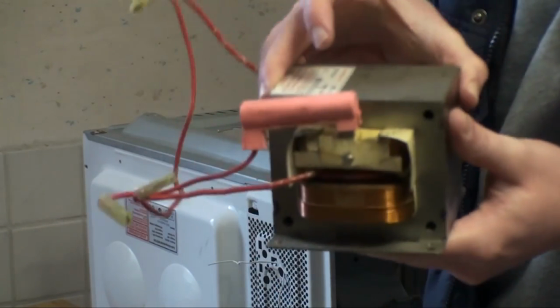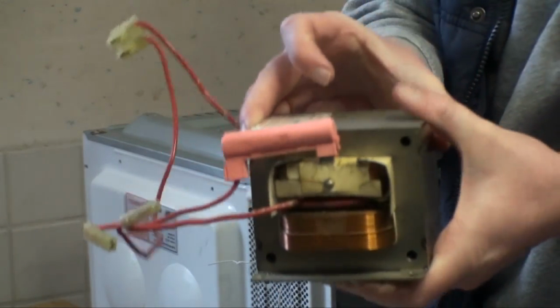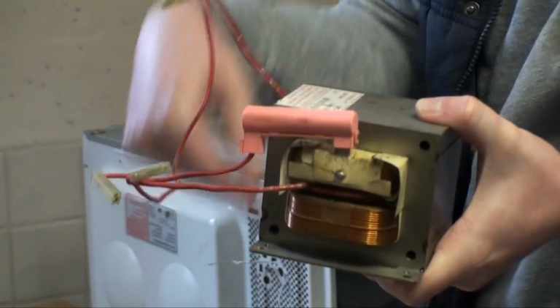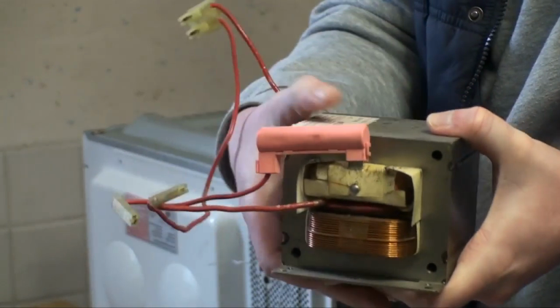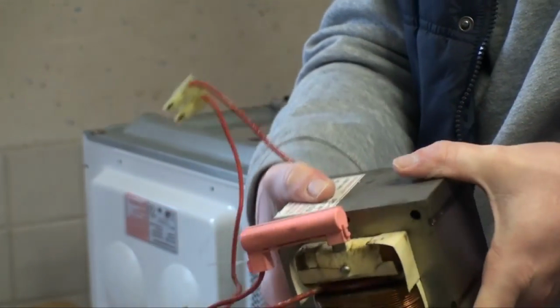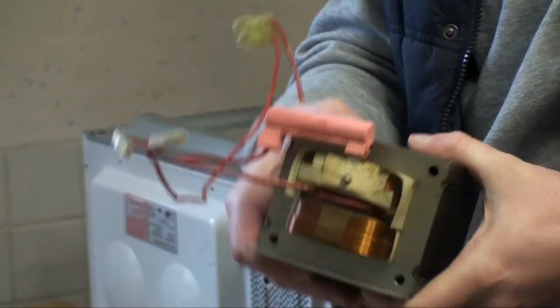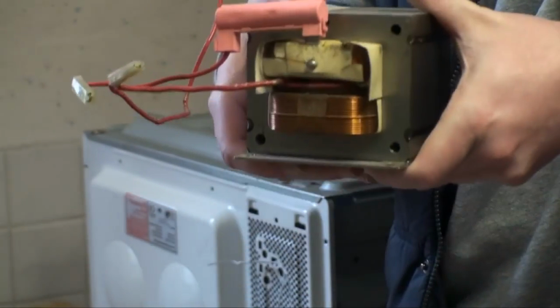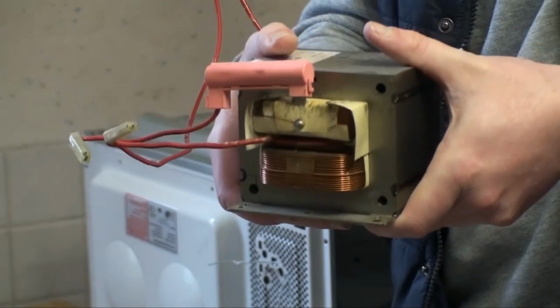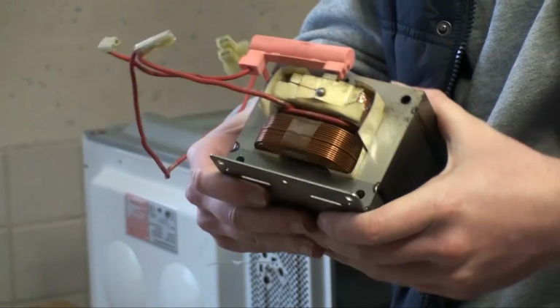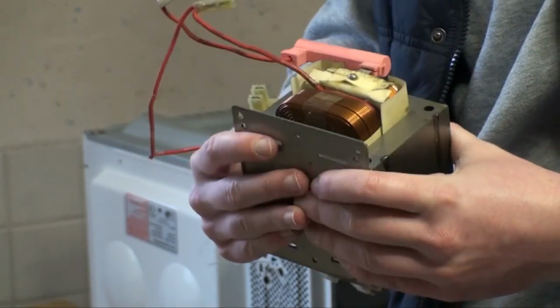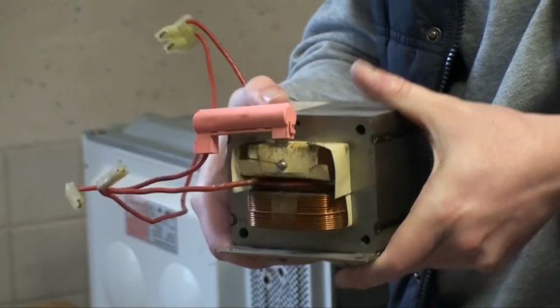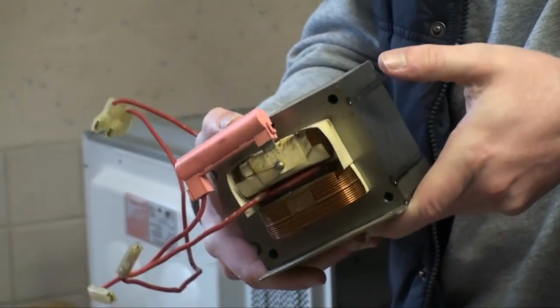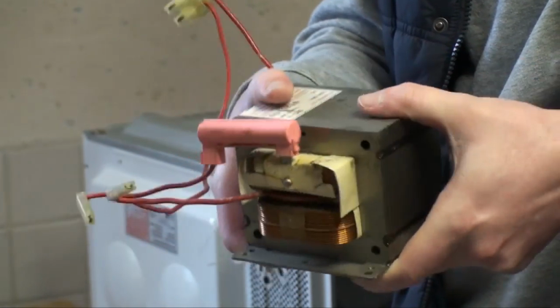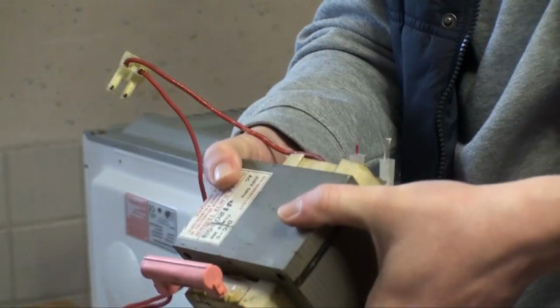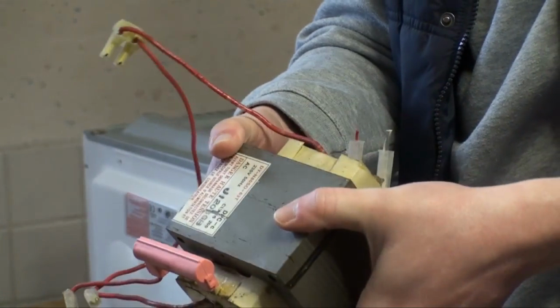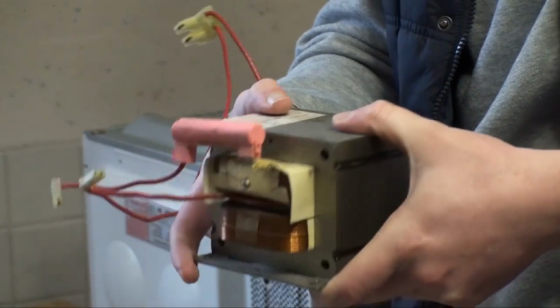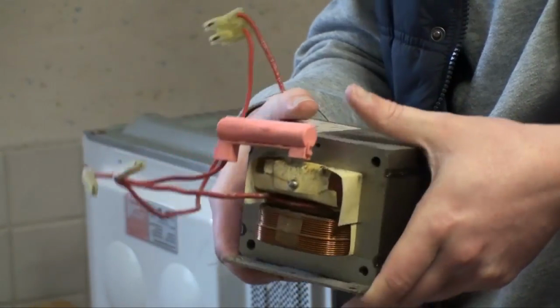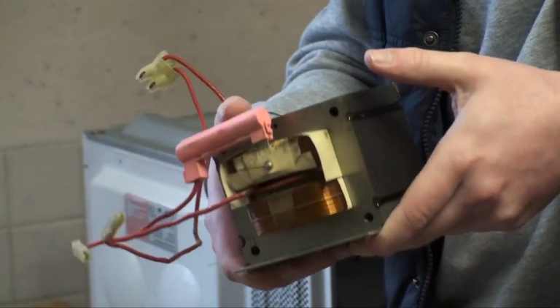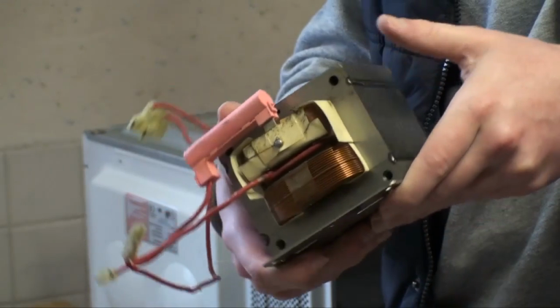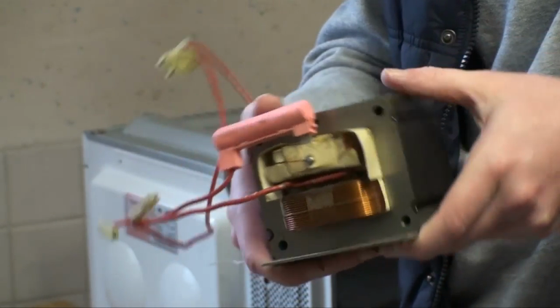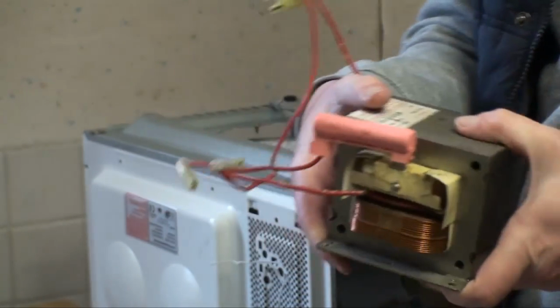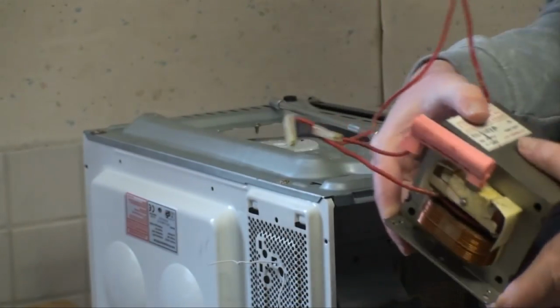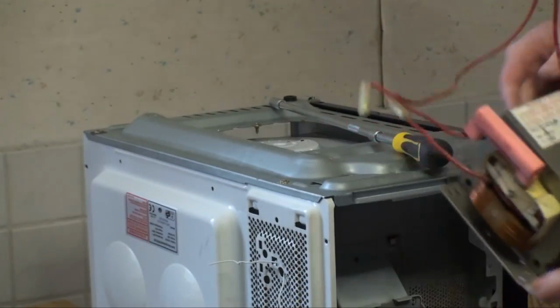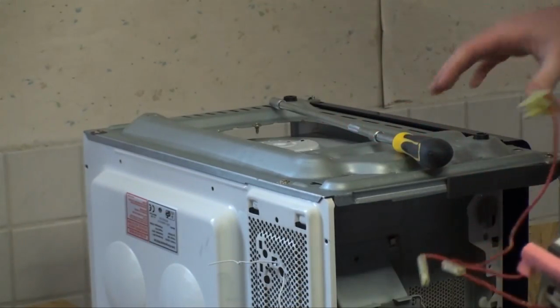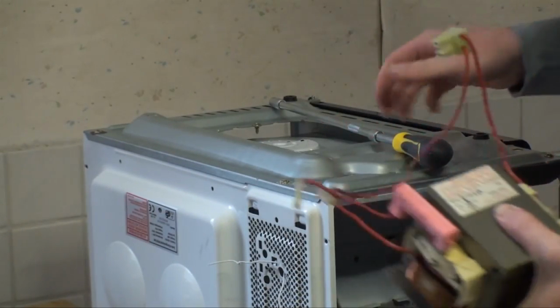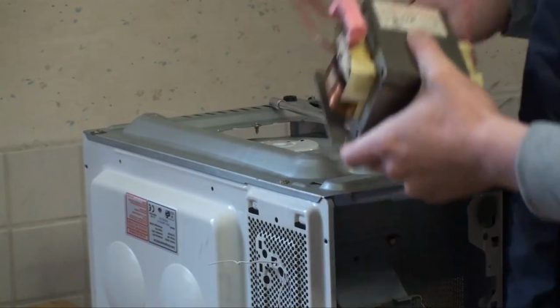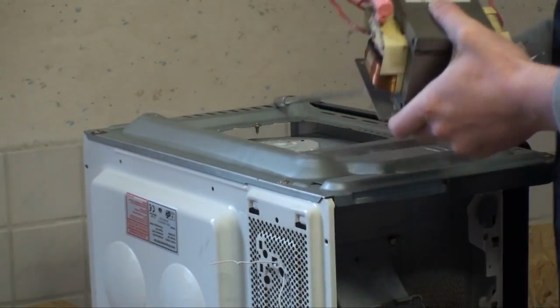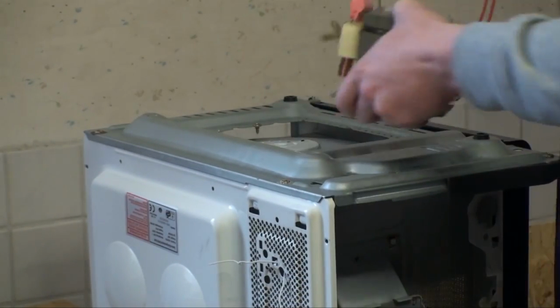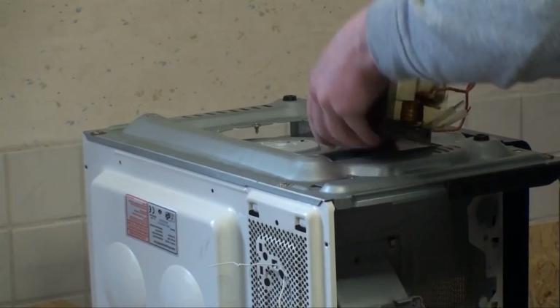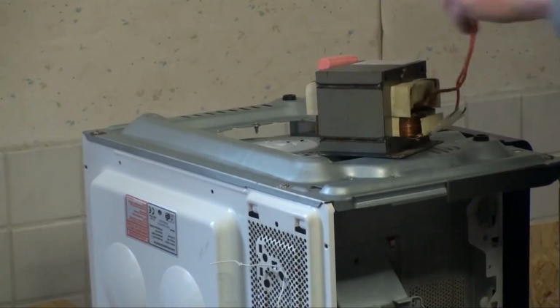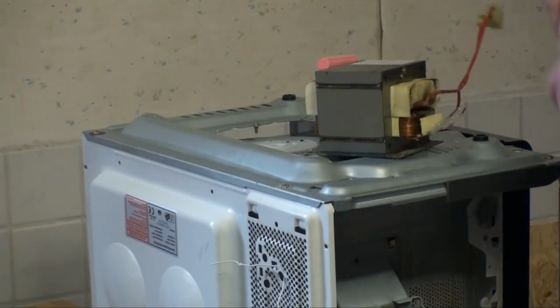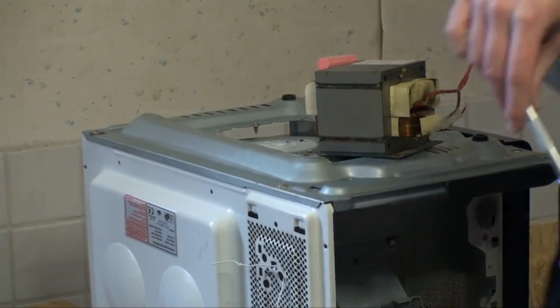Microwave oven transformer. Quite a big one, I have to say. You could make a very, very powerful amplifier with that one. And, well, that's what I might try to do.